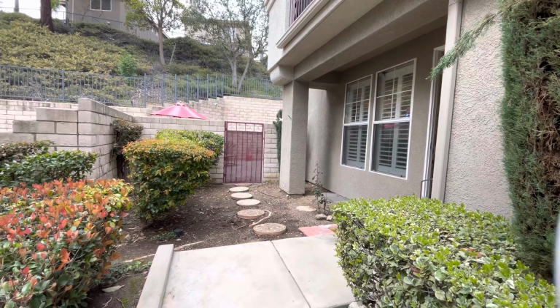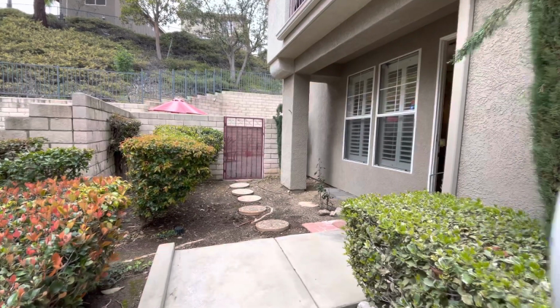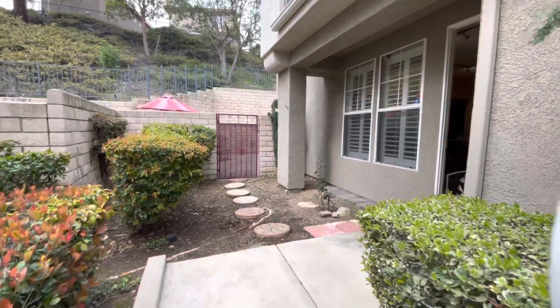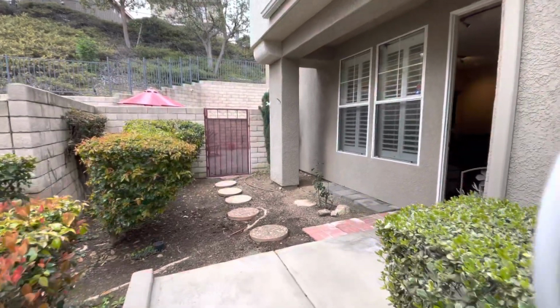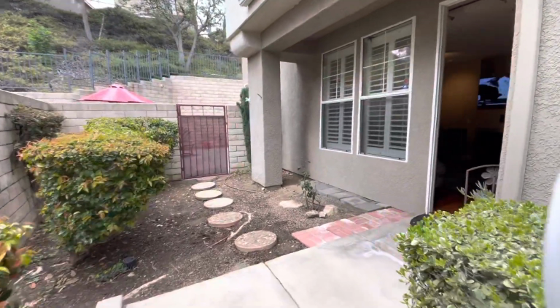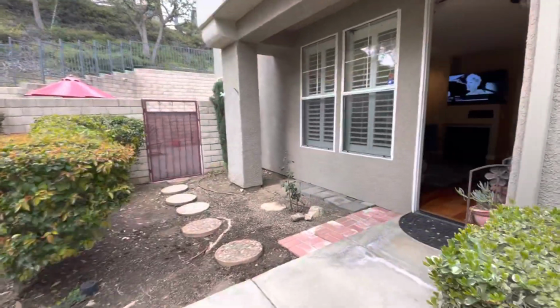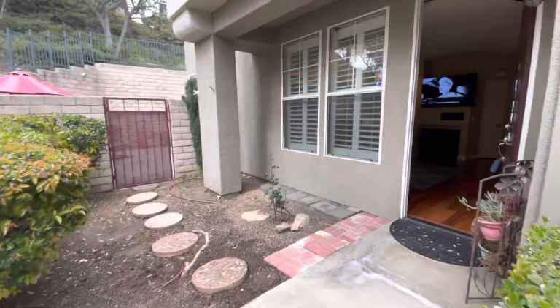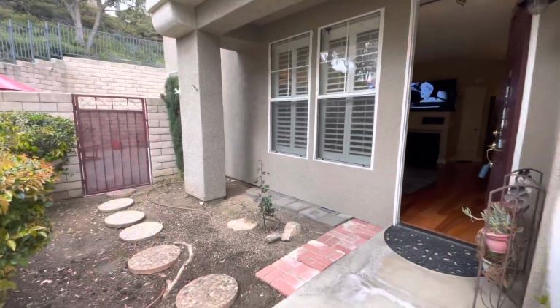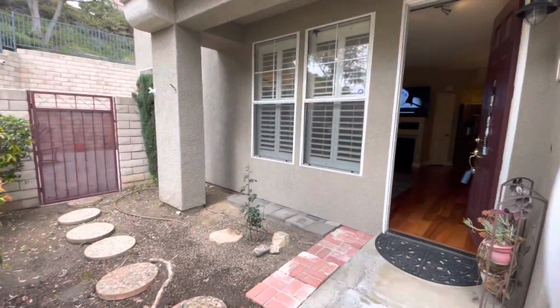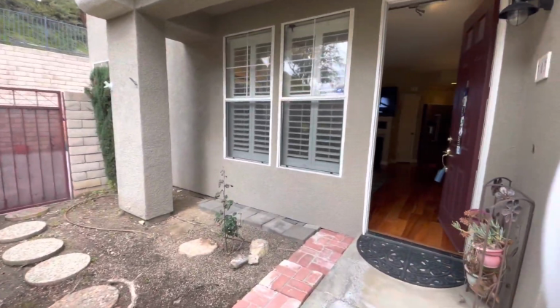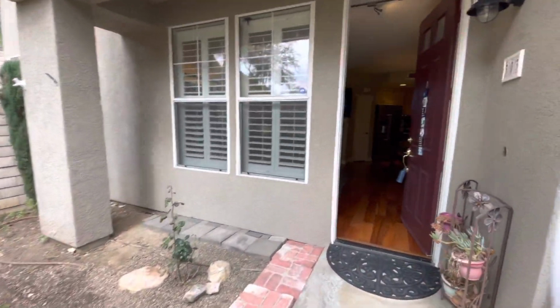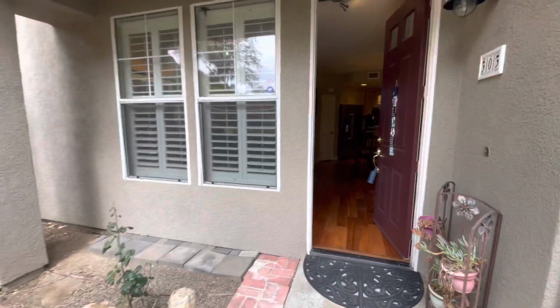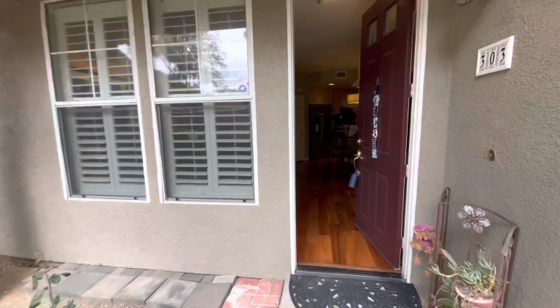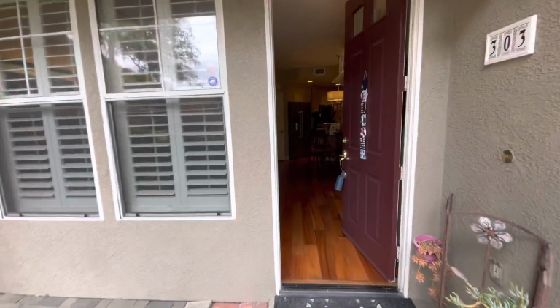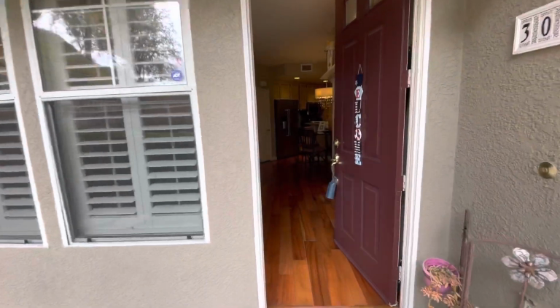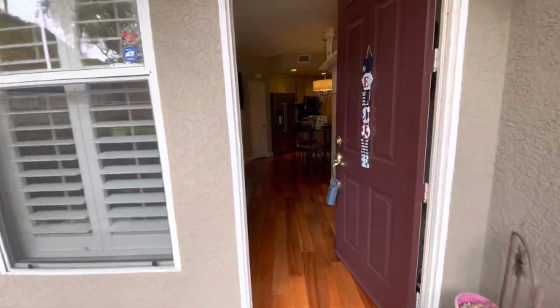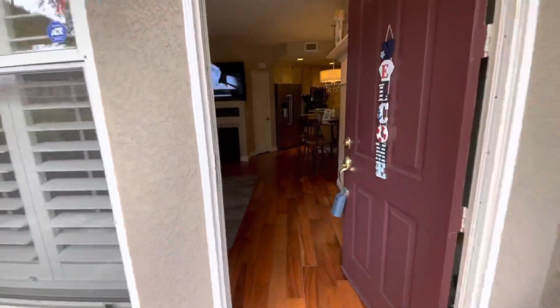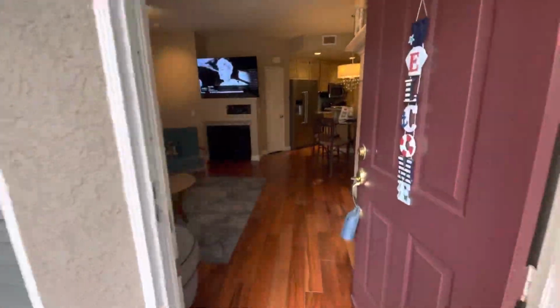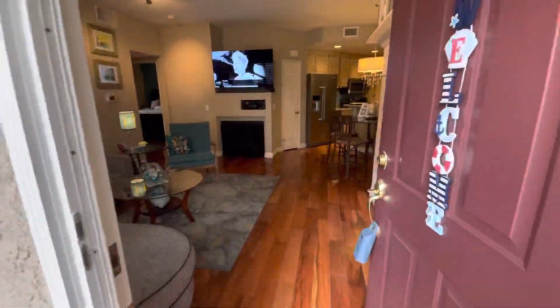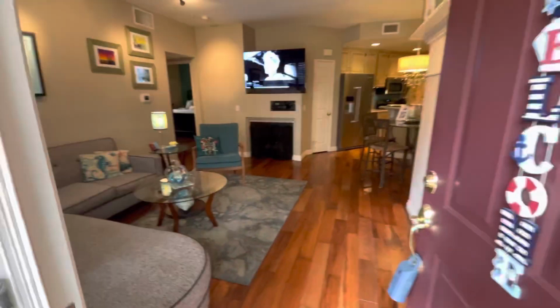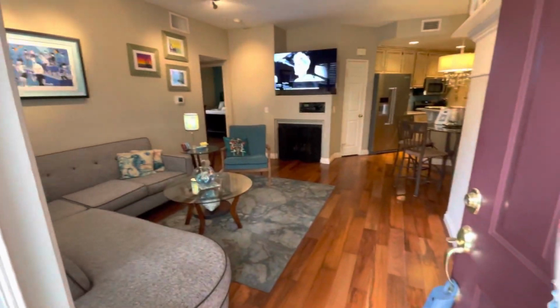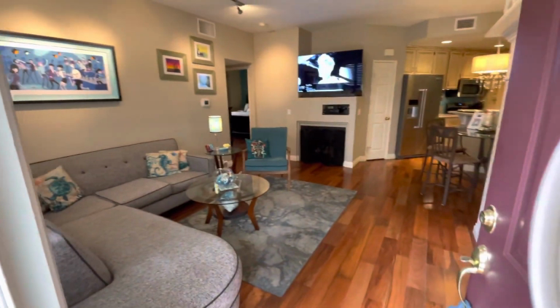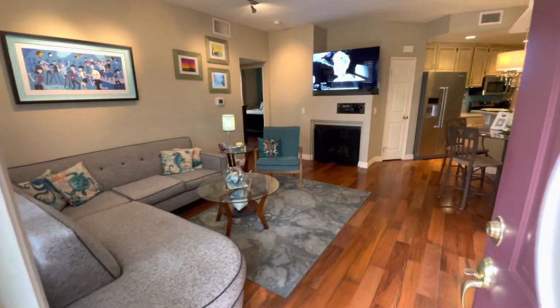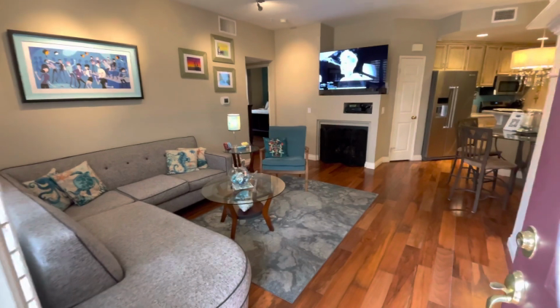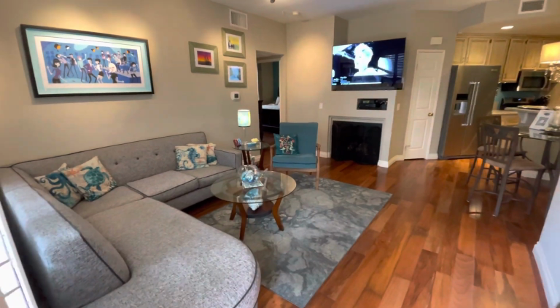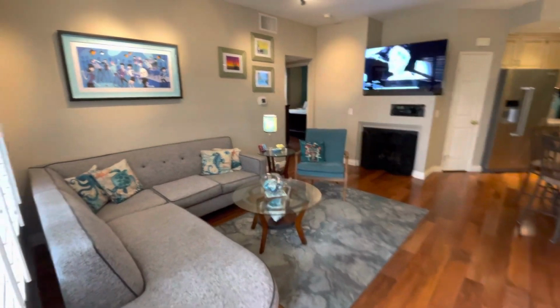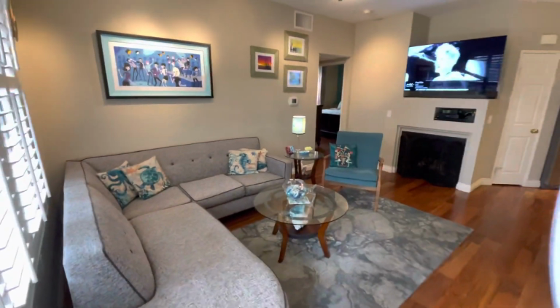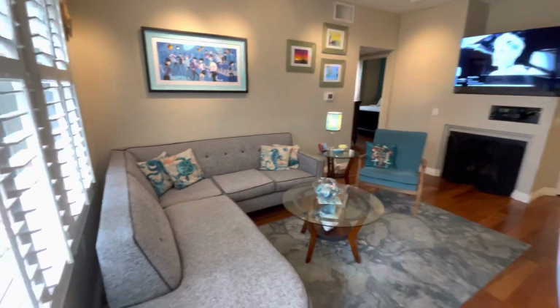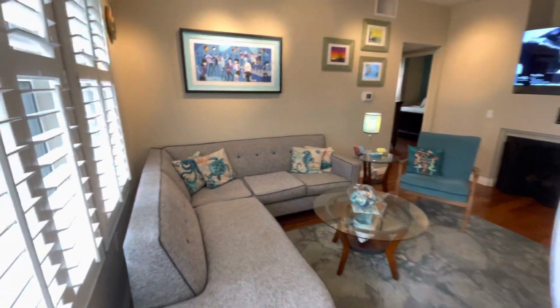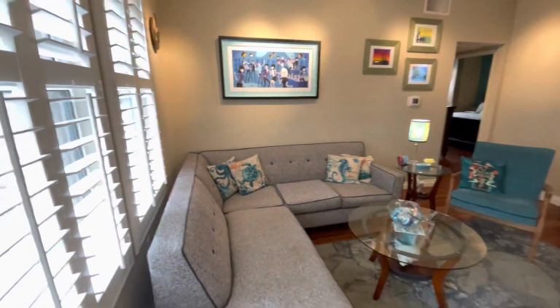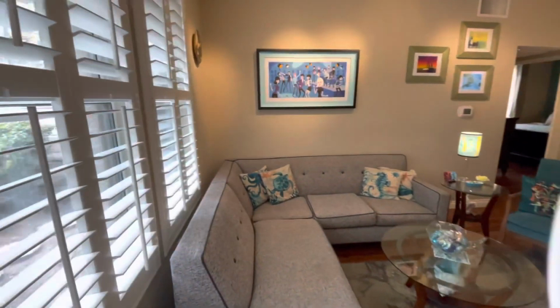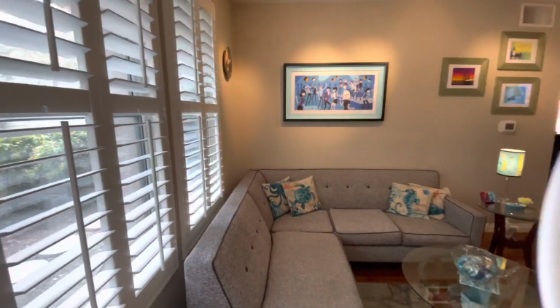Happy Saturday, guys! So we are here at 303 Draftway in Placentia. This is mine and Nick's listing and I wanted to do a quick little walkthrough for you guys and just show you this cute condo.